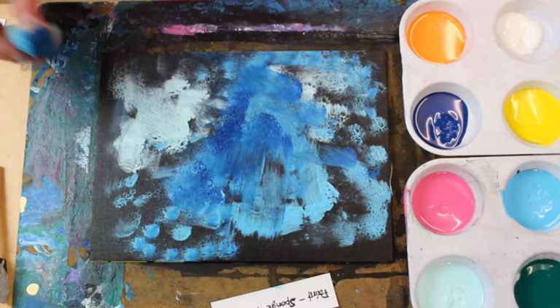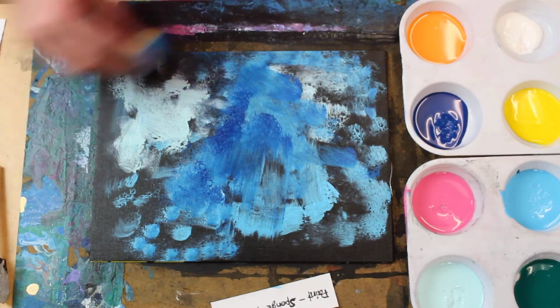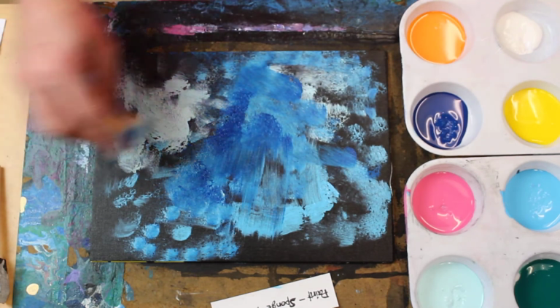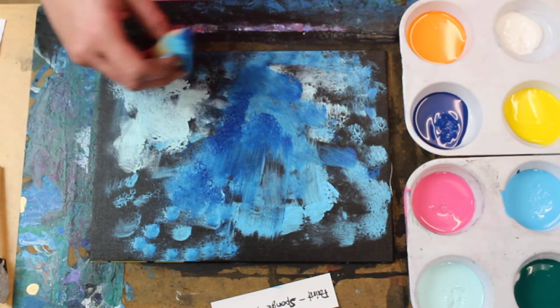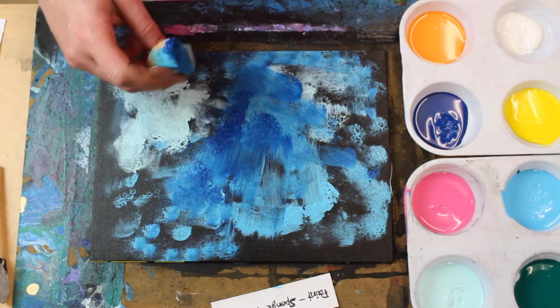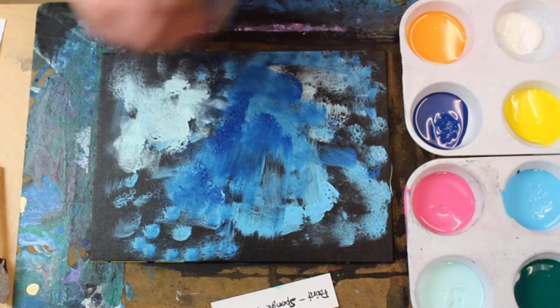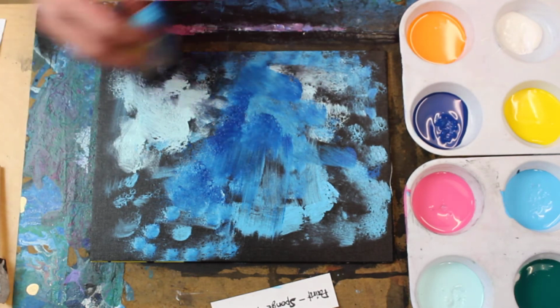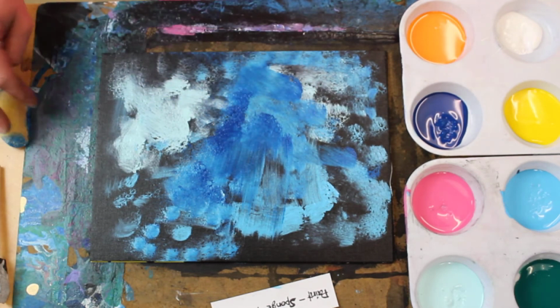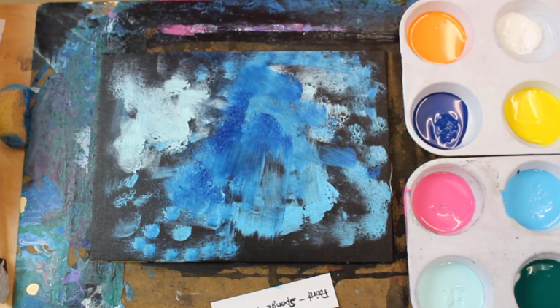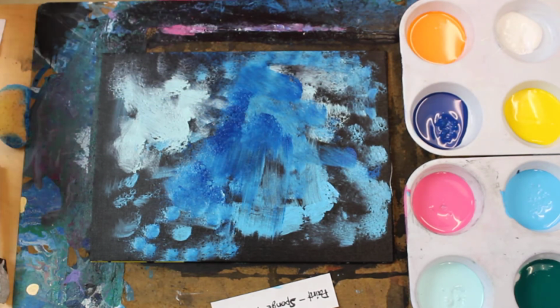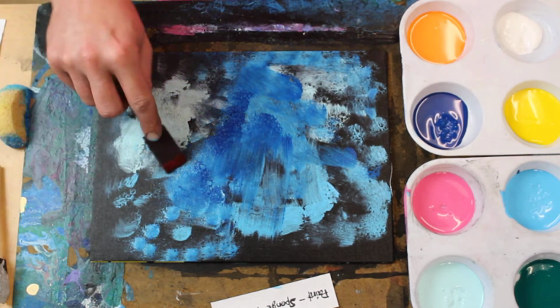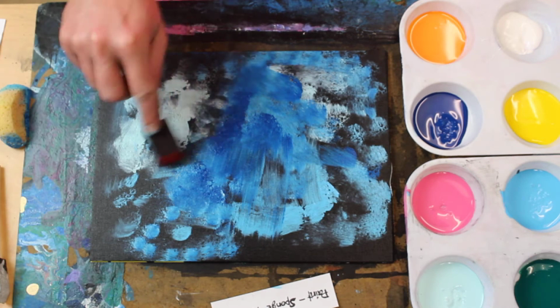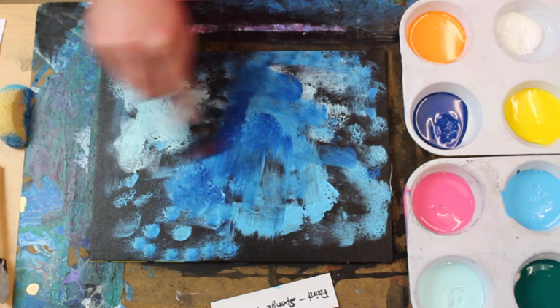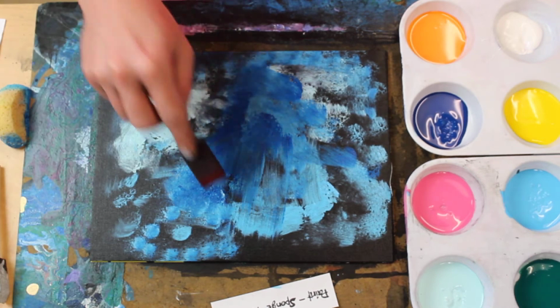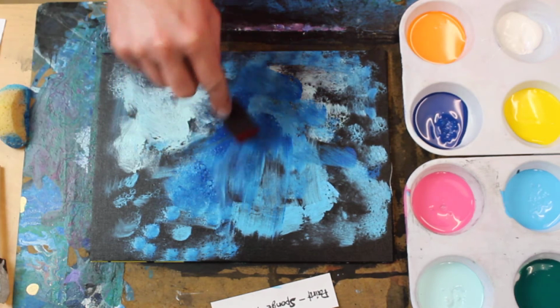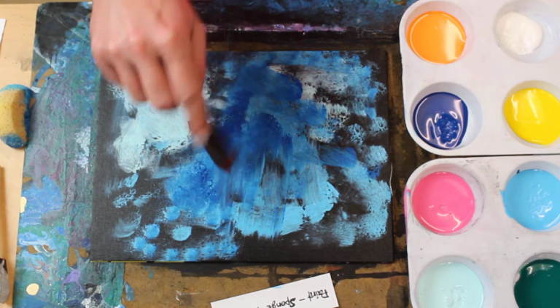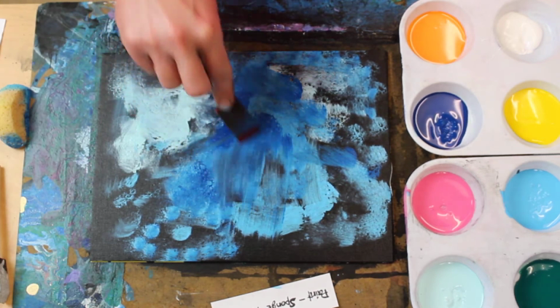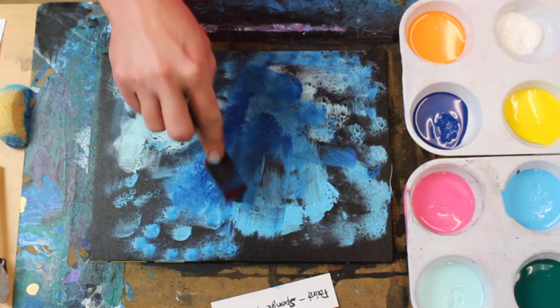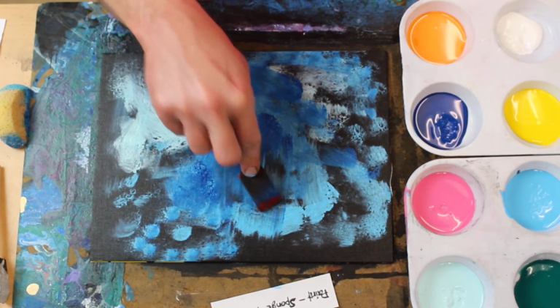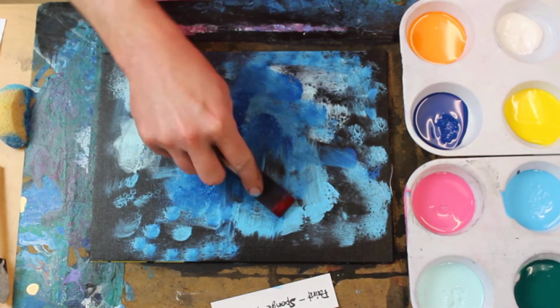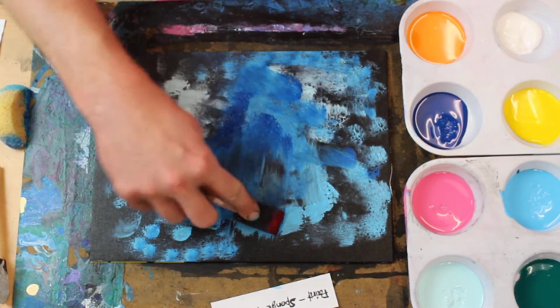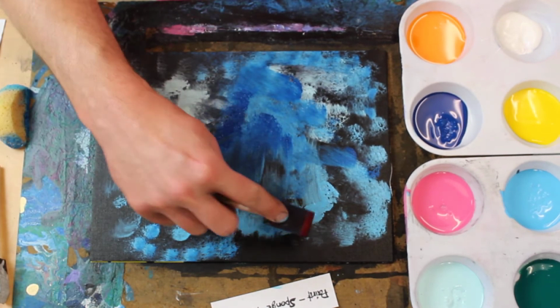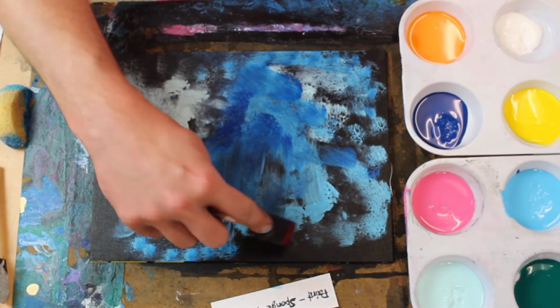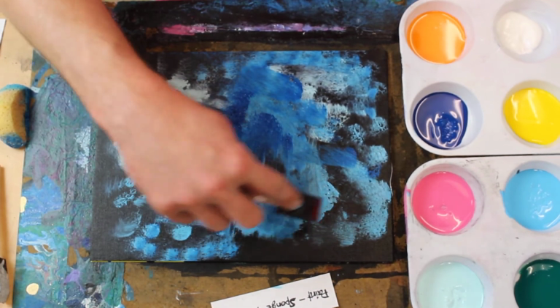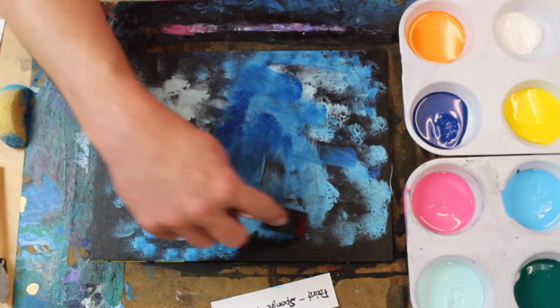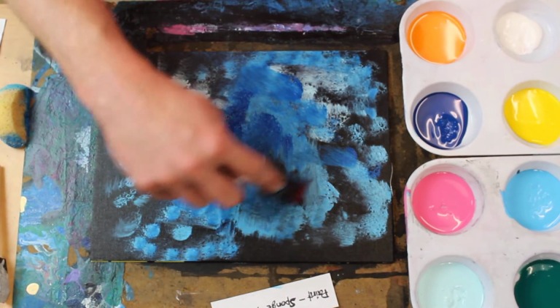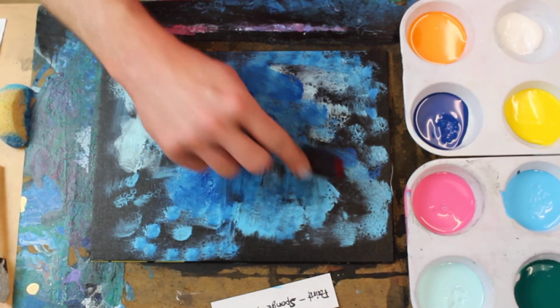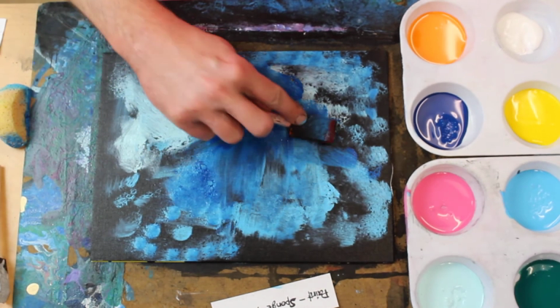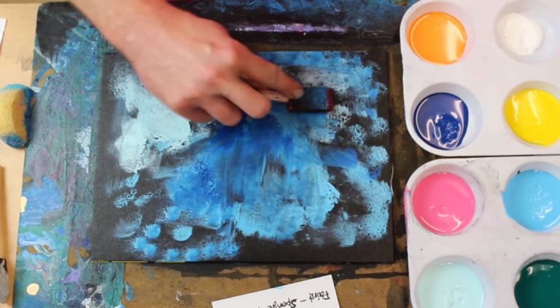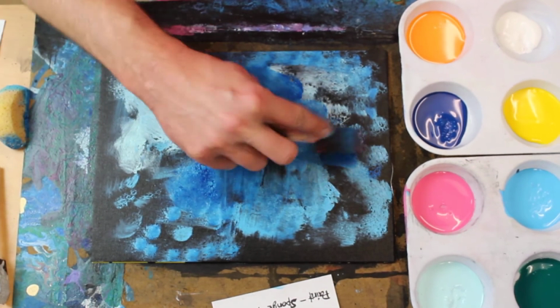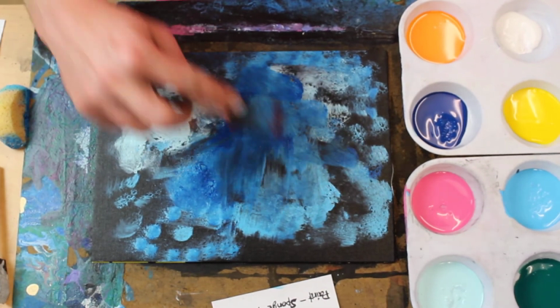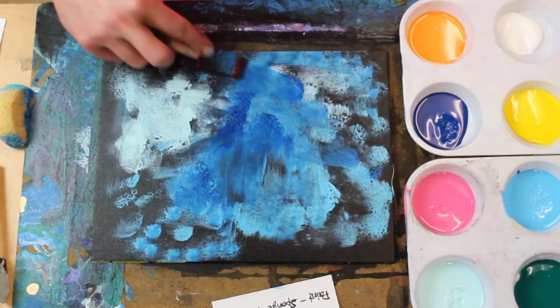I want some of the black to kind of shine through here and there. I can take a dry sponge and mix the colors that are wet if I need to blend more.